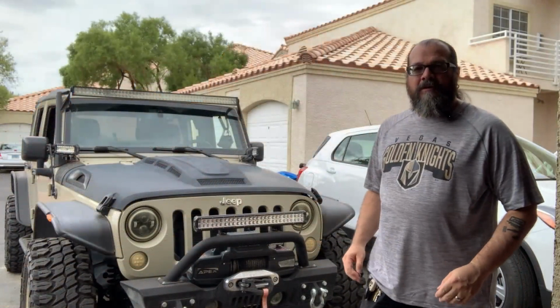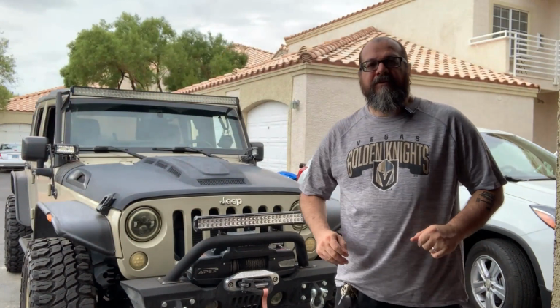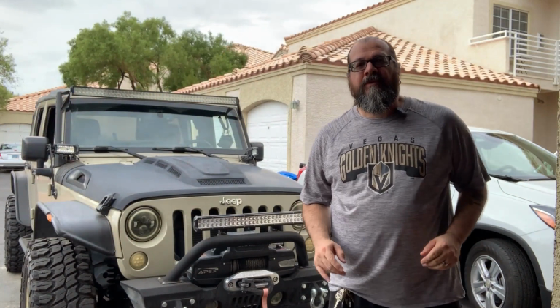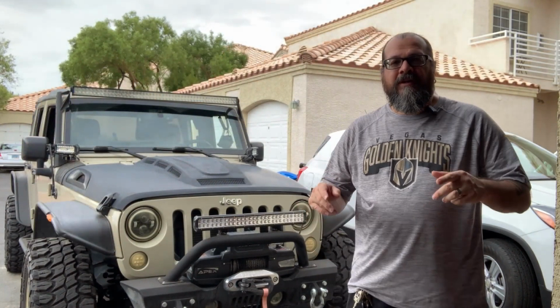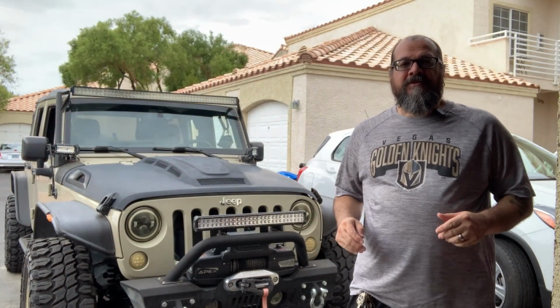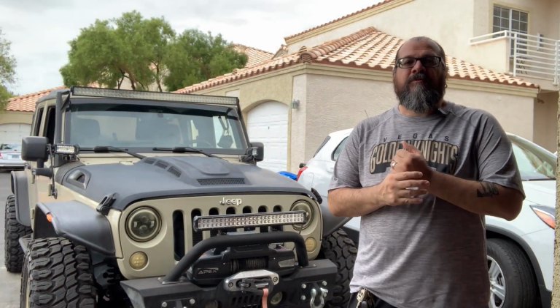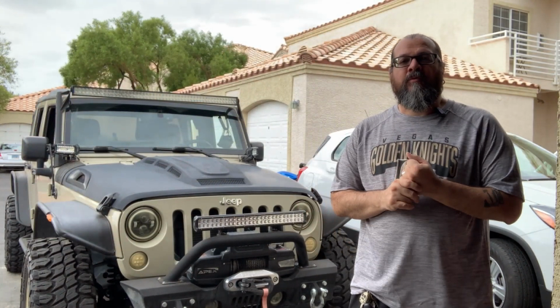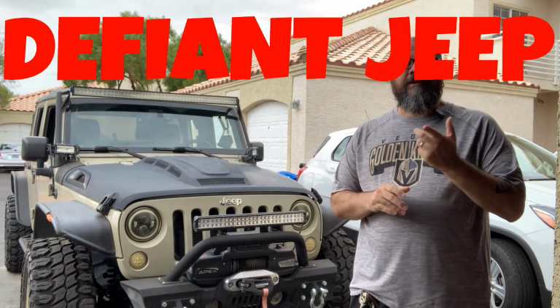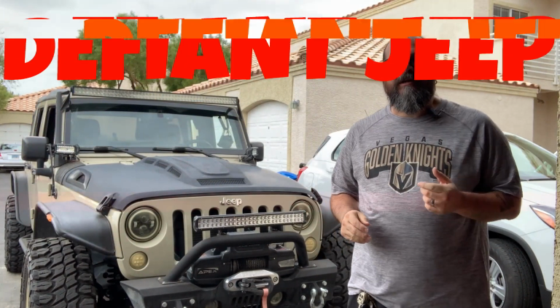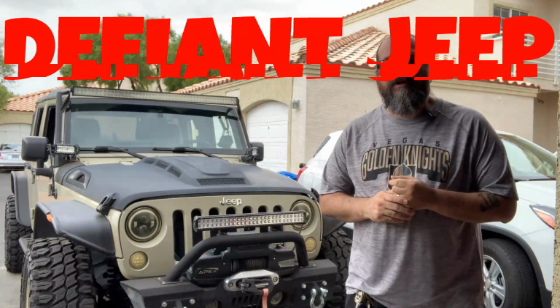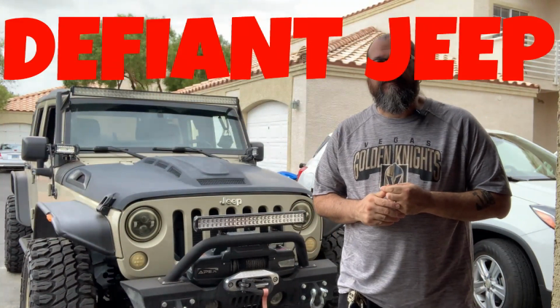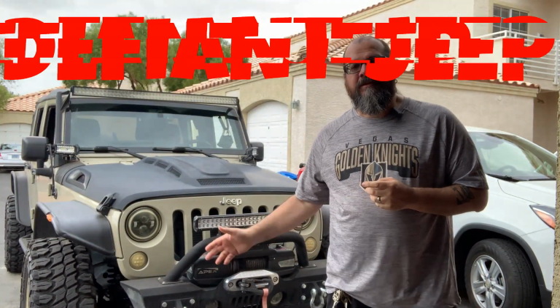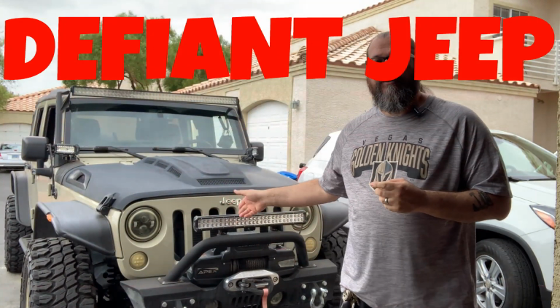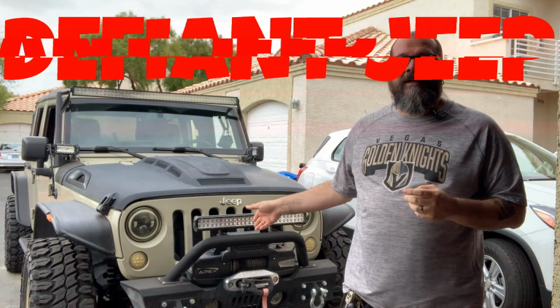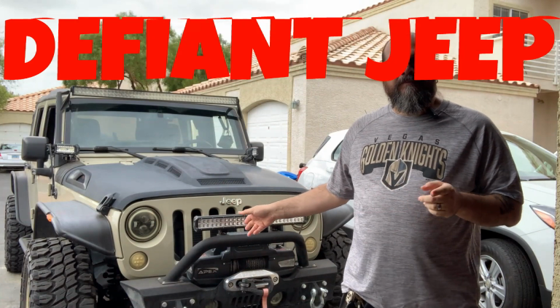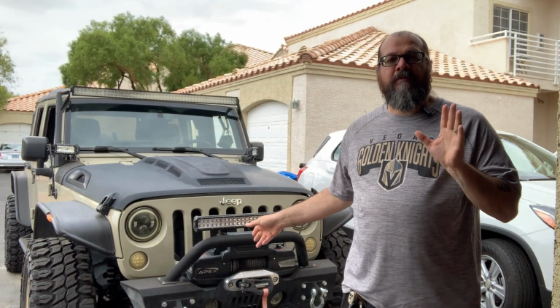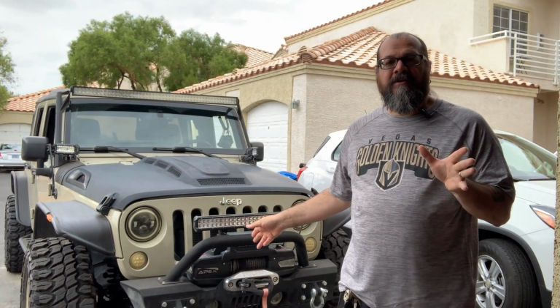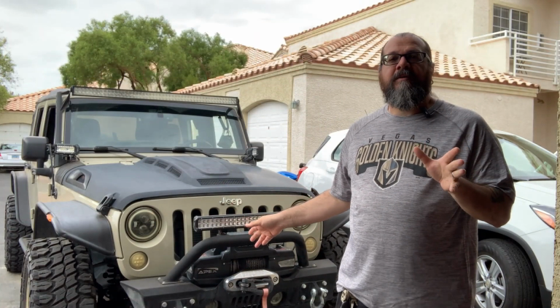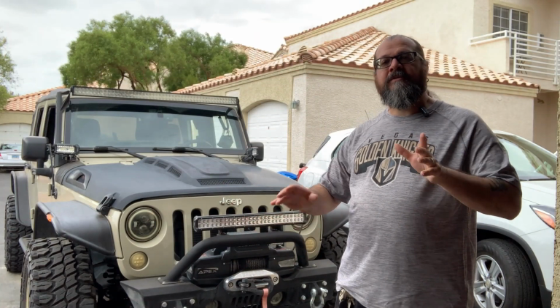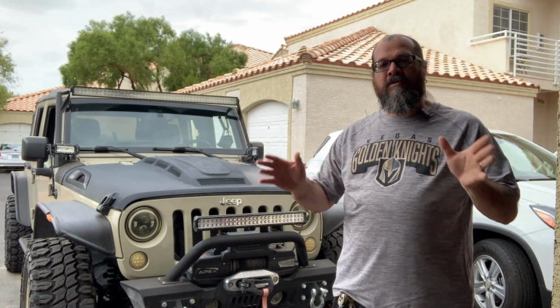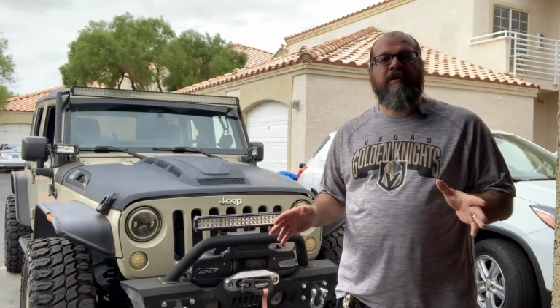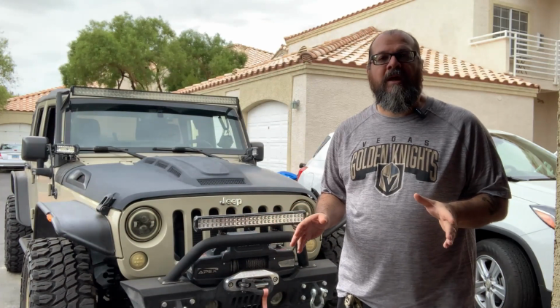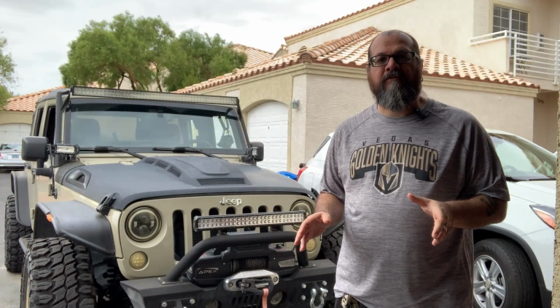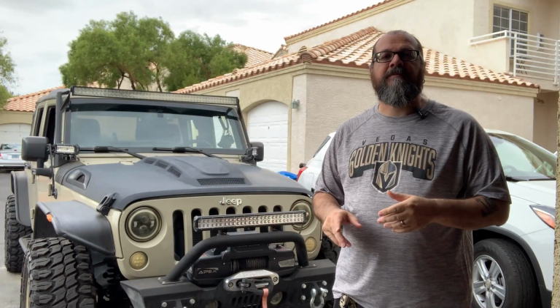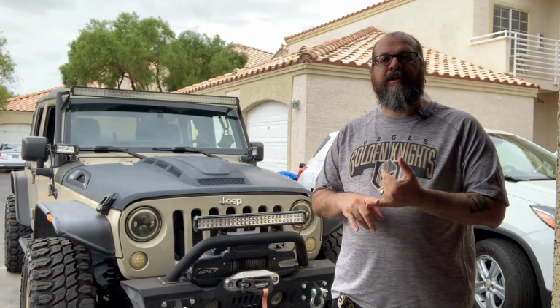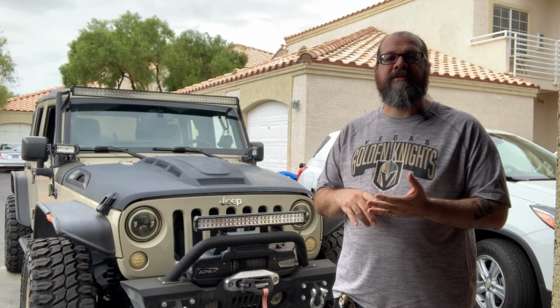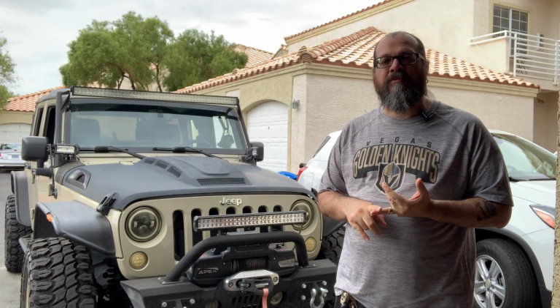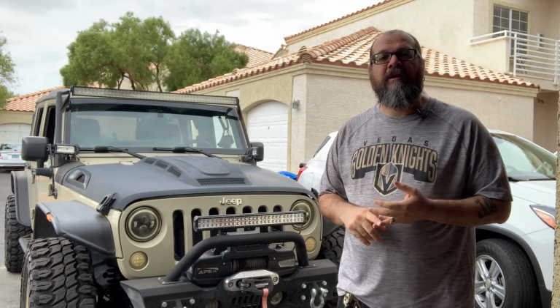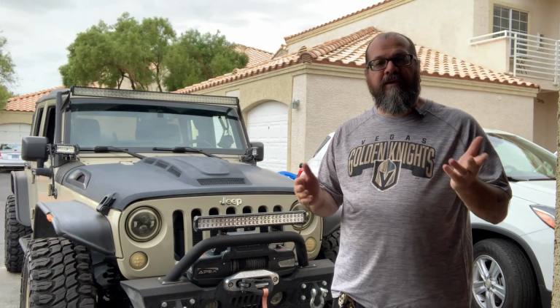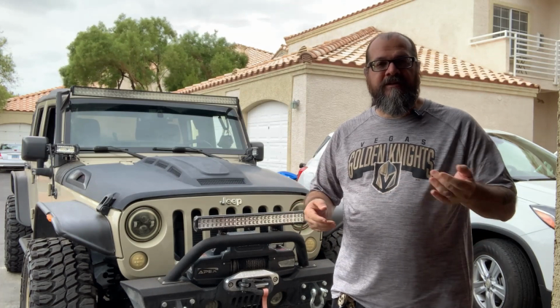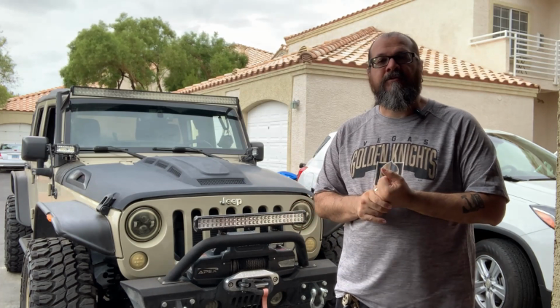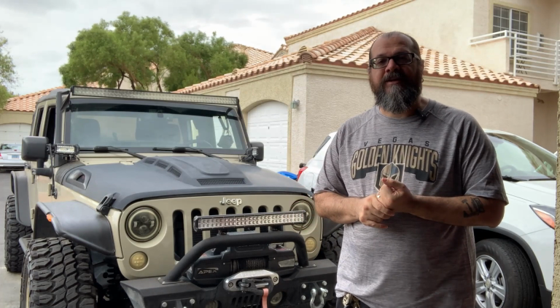Good afternoon. On today's episode of Desert Wrangler, we're going to take a look at an electrical problem. This Jeep right here has had the same problem for about a month now, and because of the horrible weather we've been having here in Vegas between the heat and some of the rain, haven't had a chance to get into it until now.